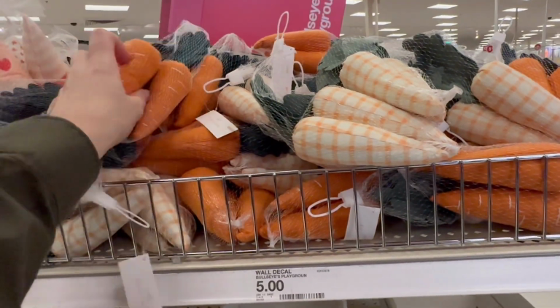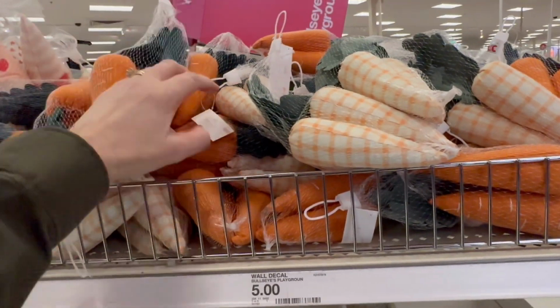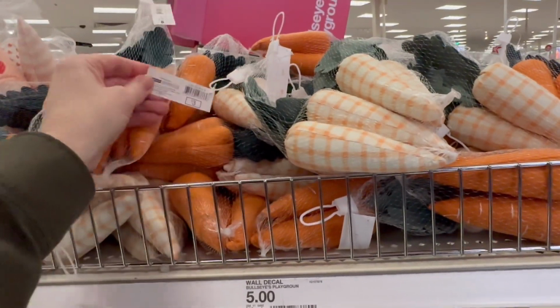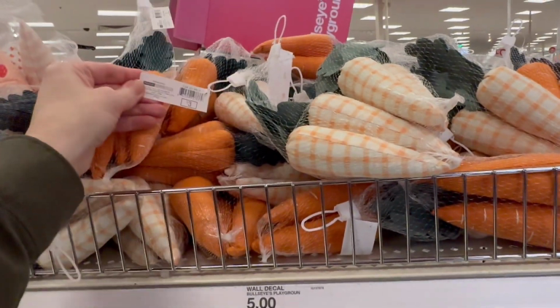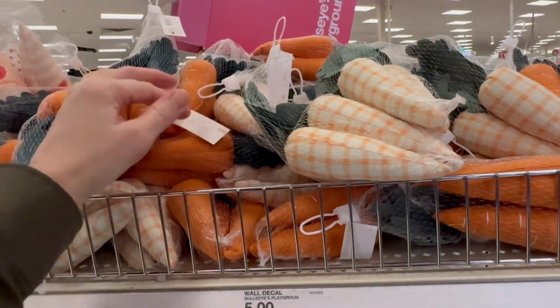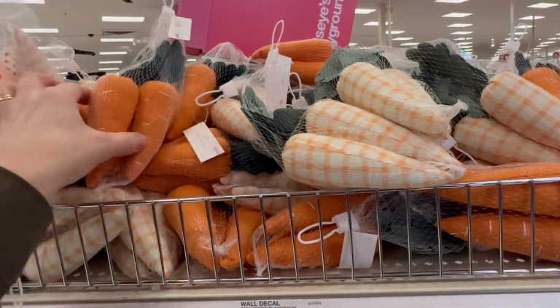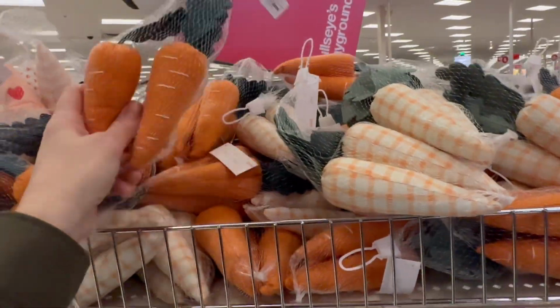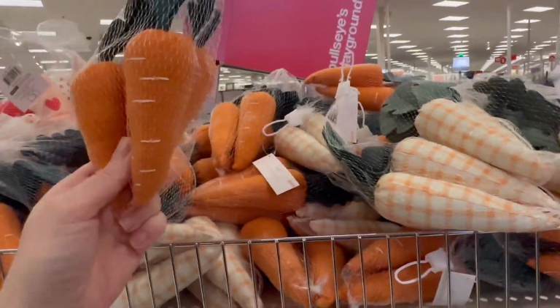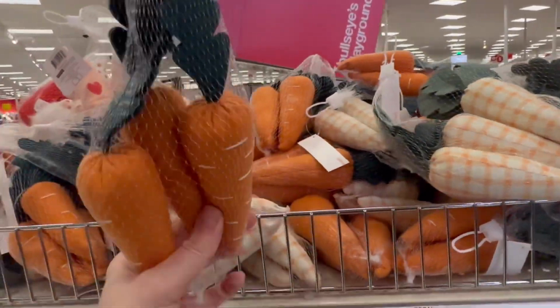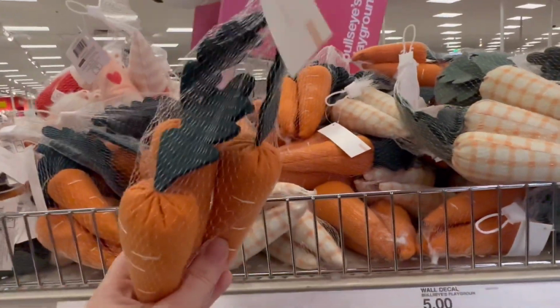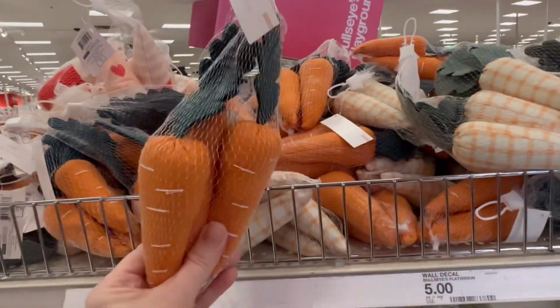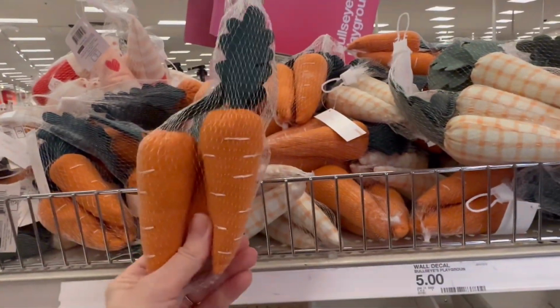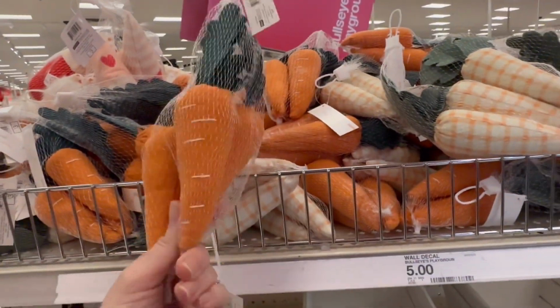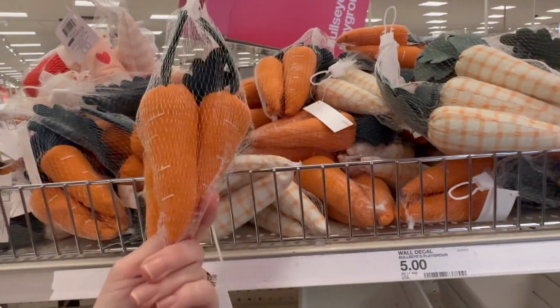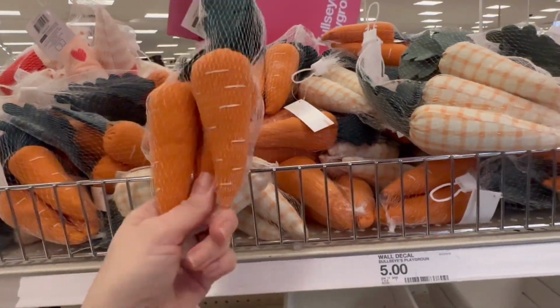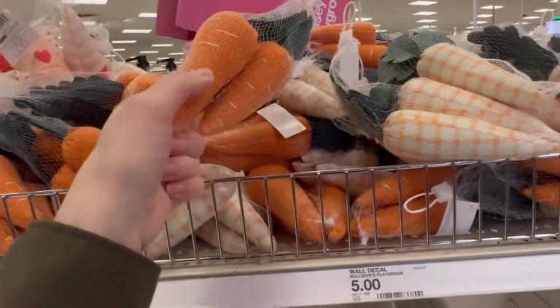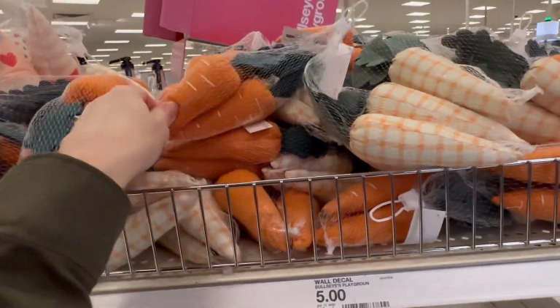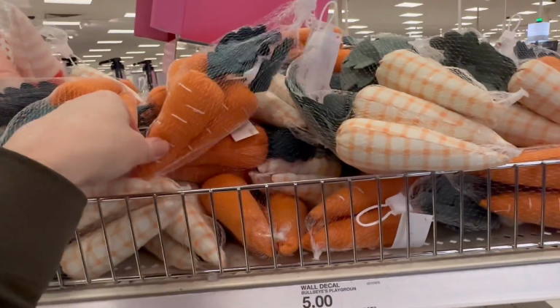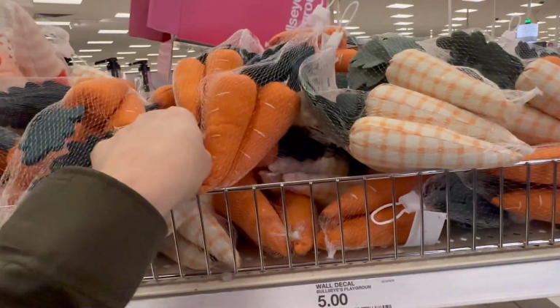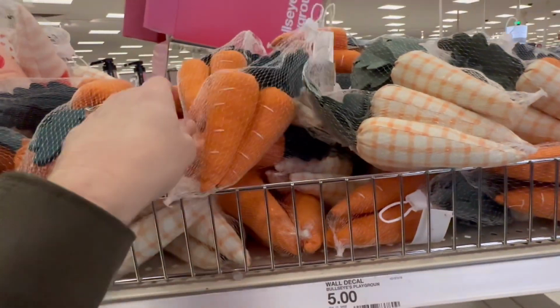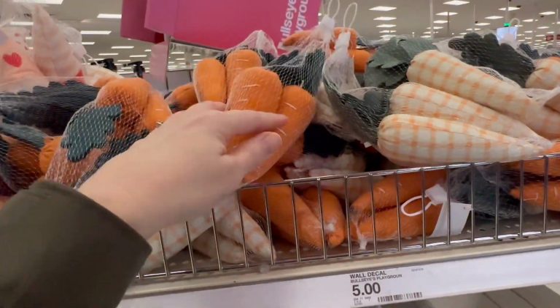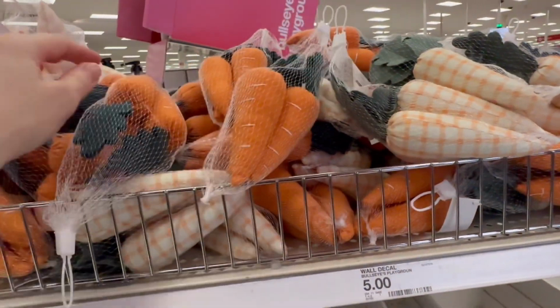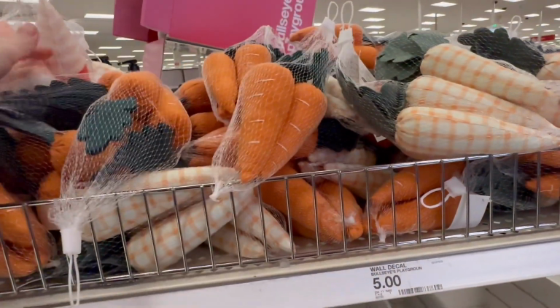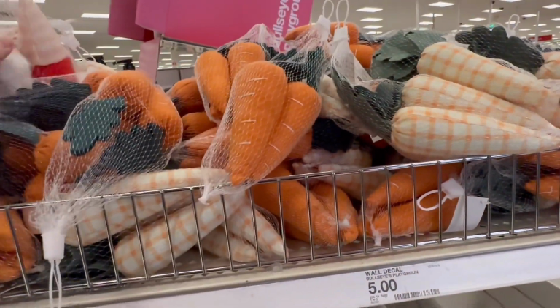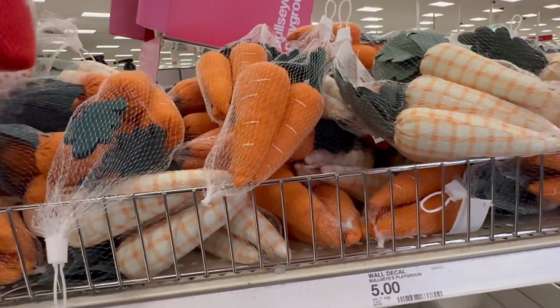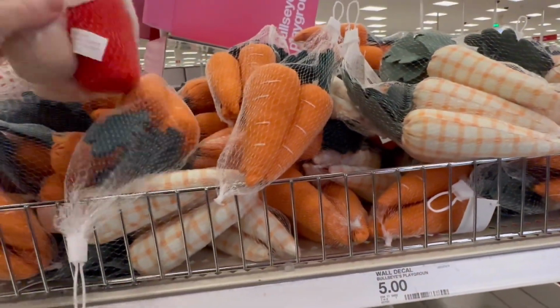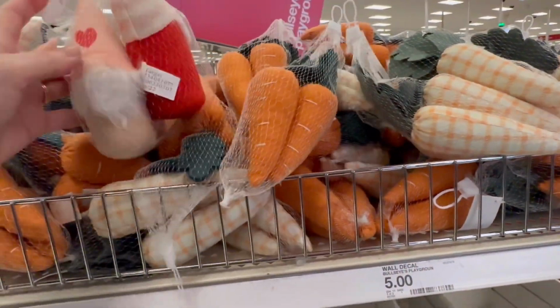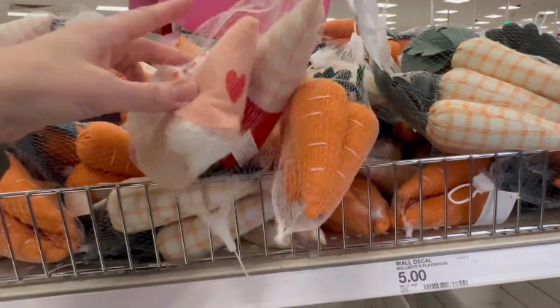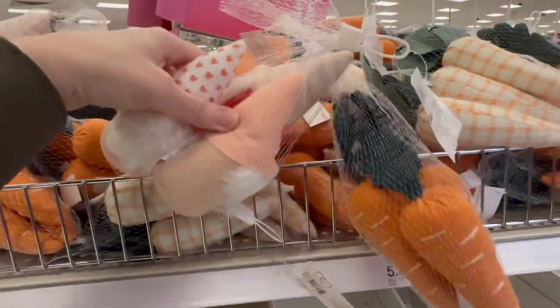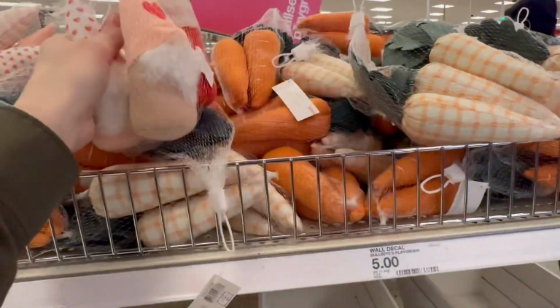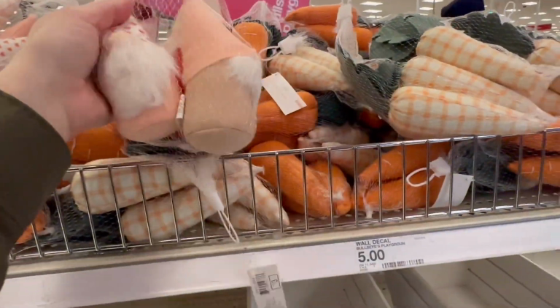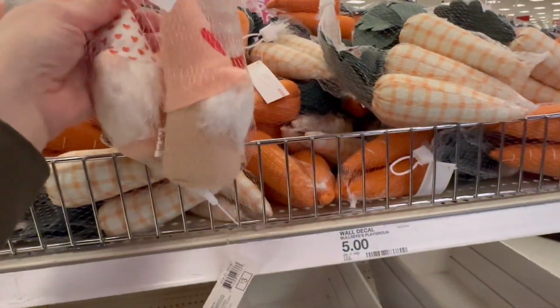Let's see. These are three dollars — you get three carrots. Oh look, they've also got some gnomes.